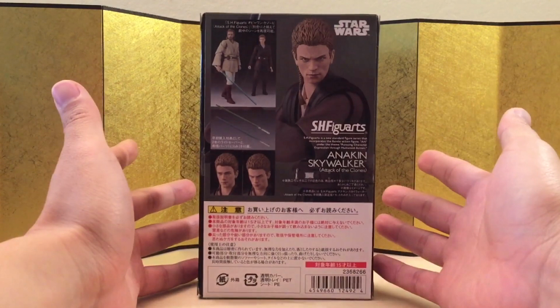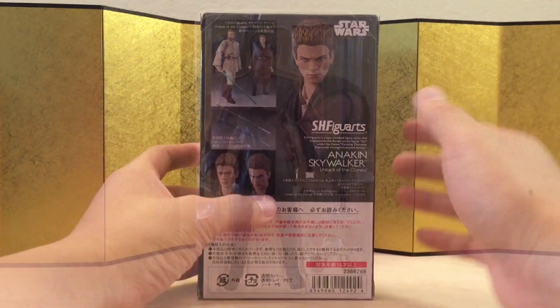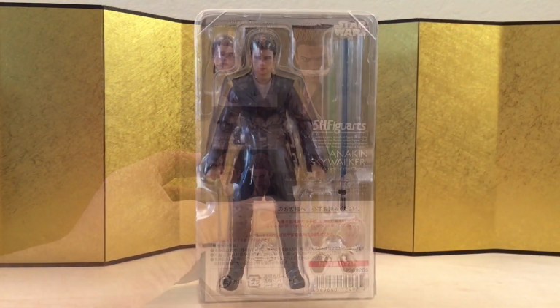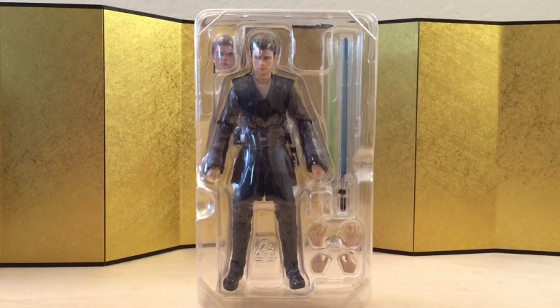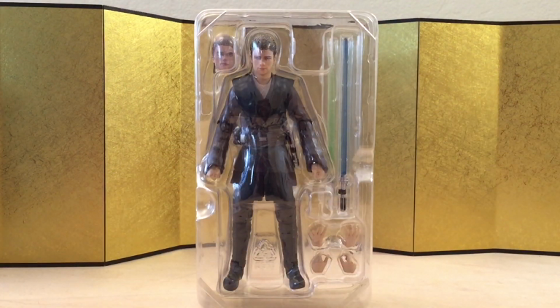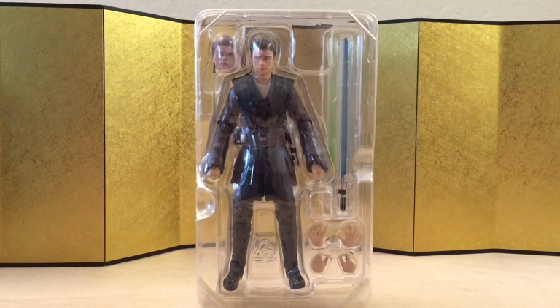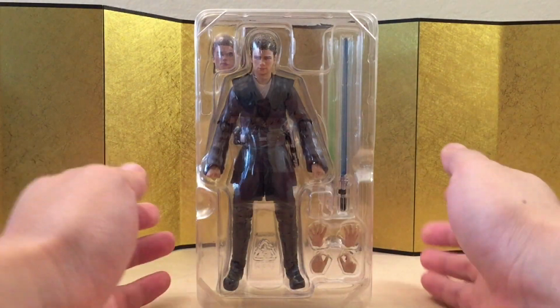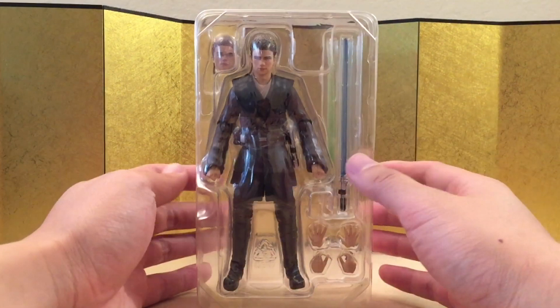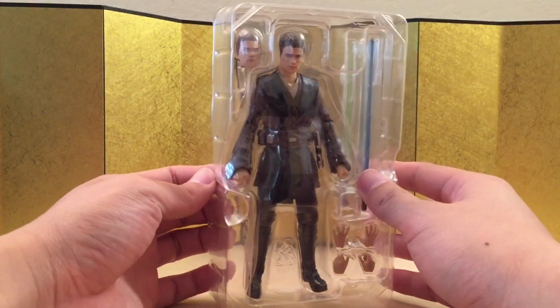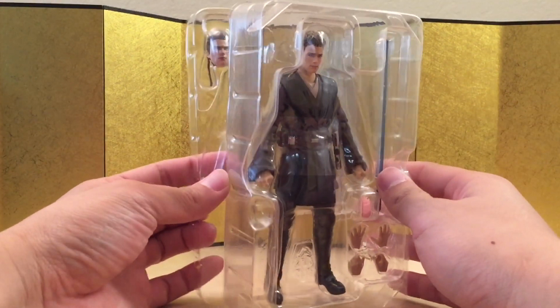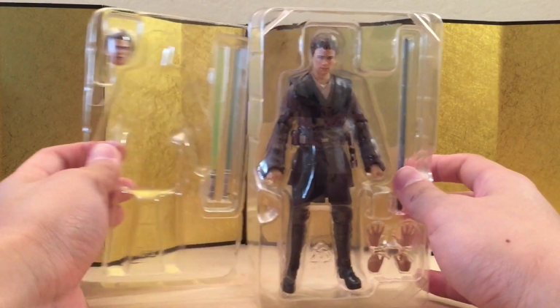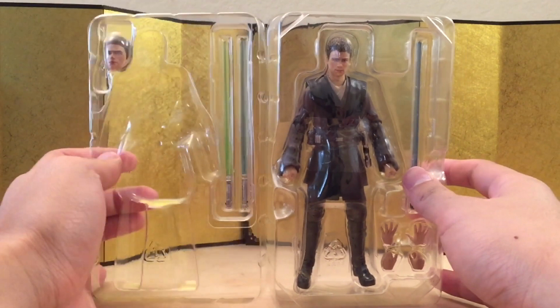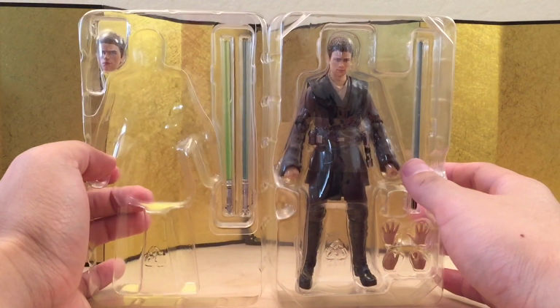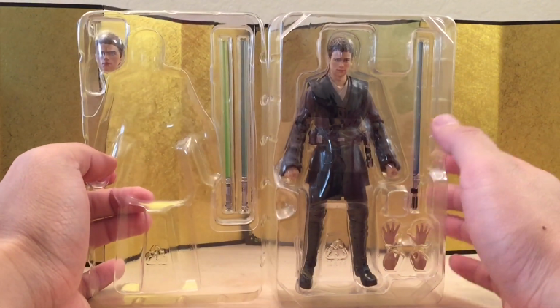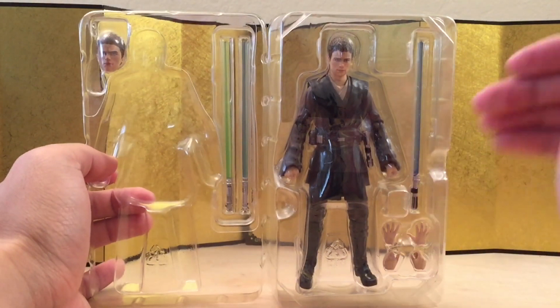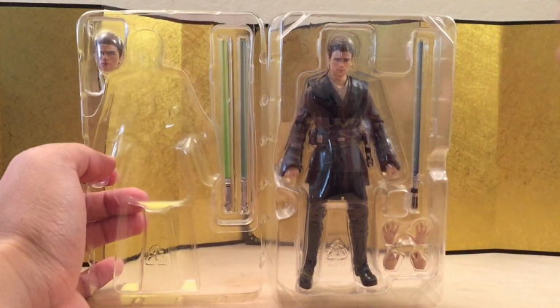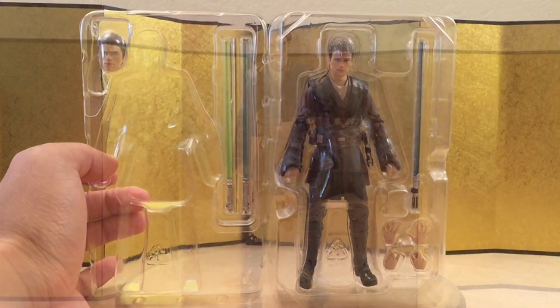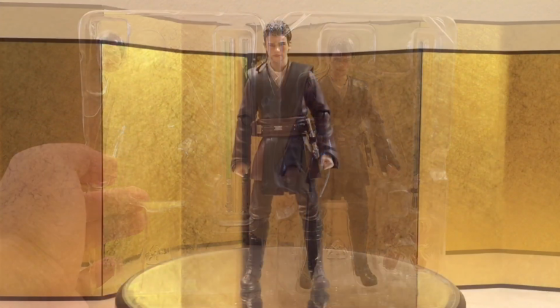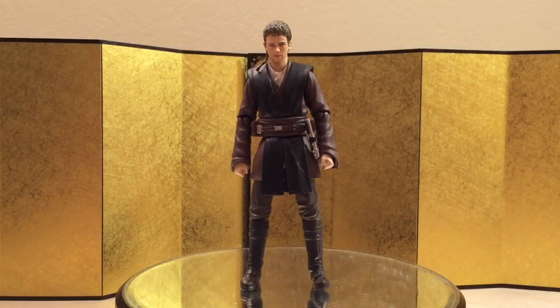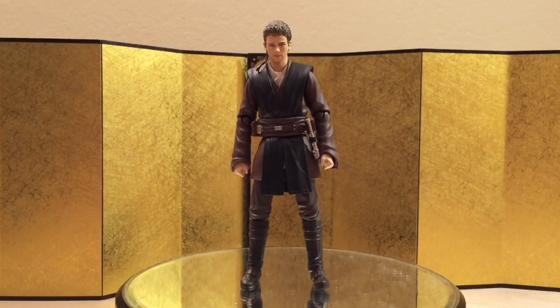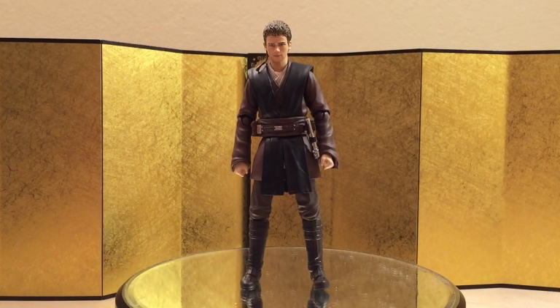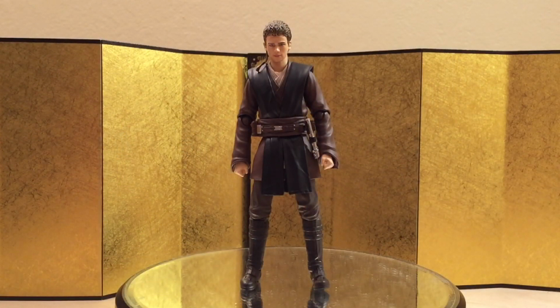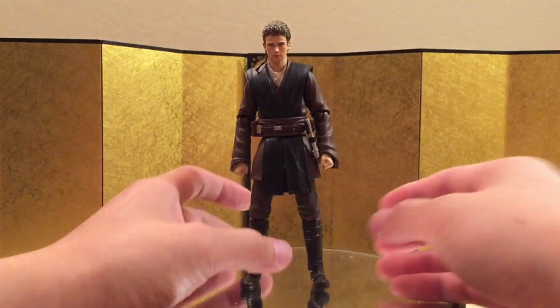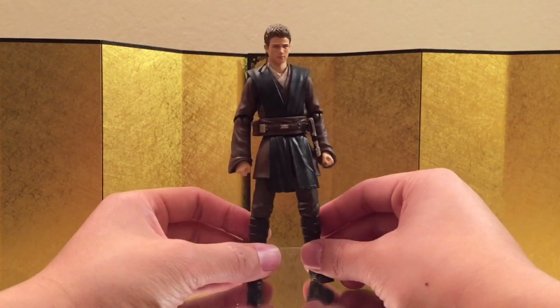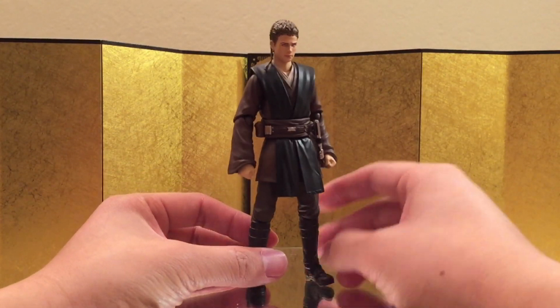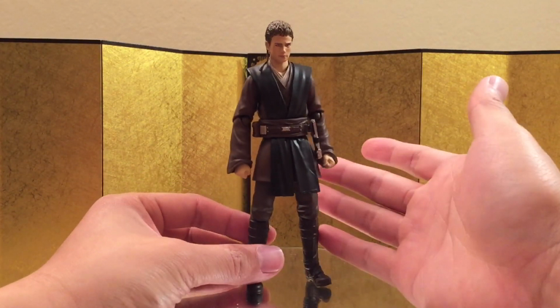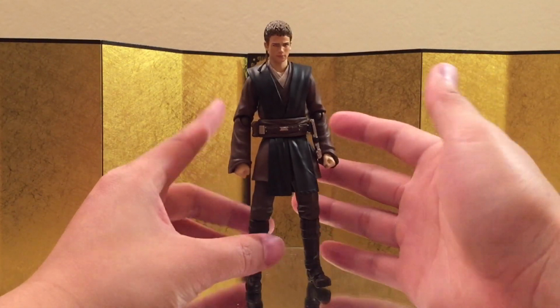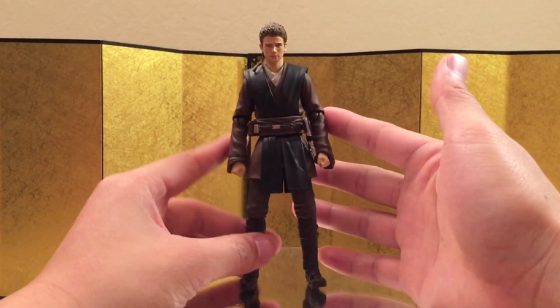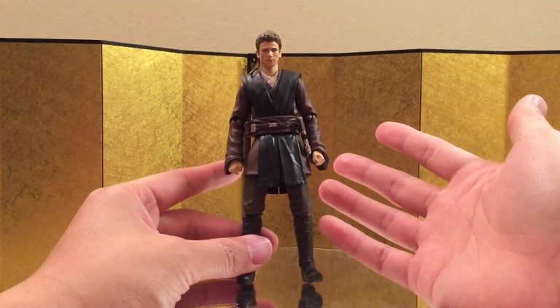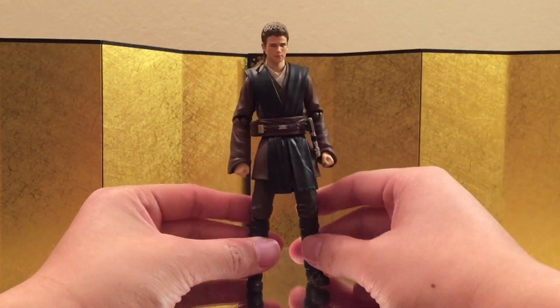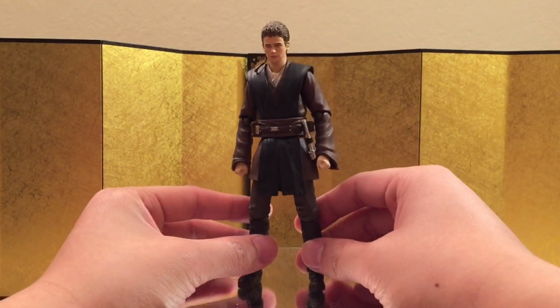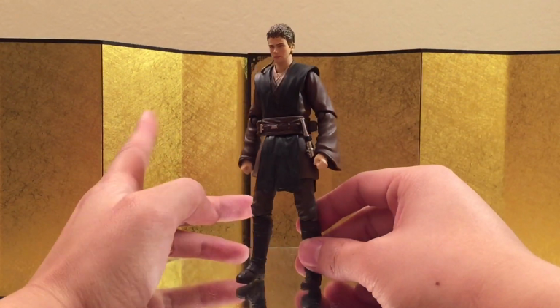Let's check out the figure itself. Here we have the figure still in the packaging and it looks really good. Here's the pre-order bonus, and here's Anakin Skywalker right out of the box. As expected from SH Figuarts, I think it looks really good.